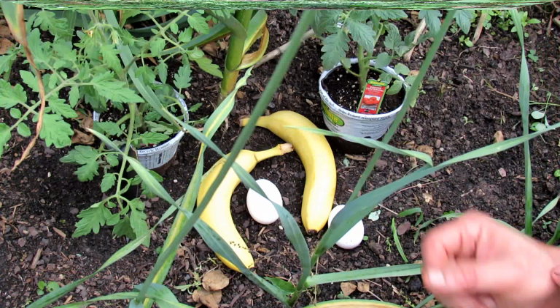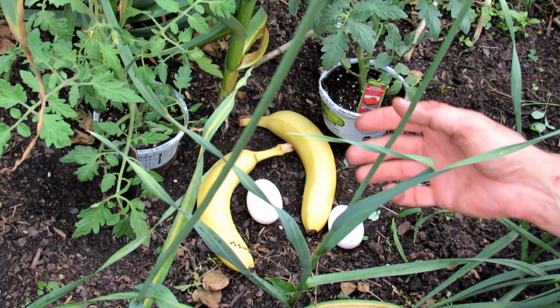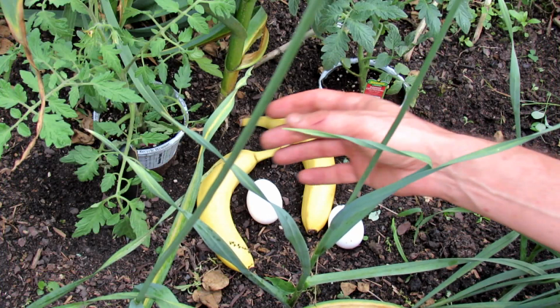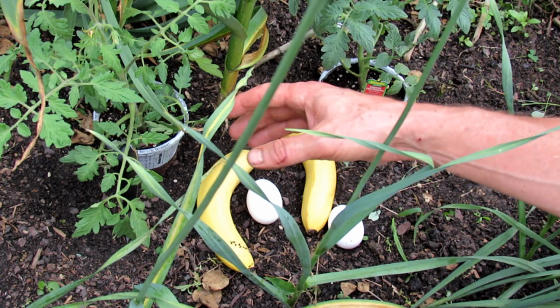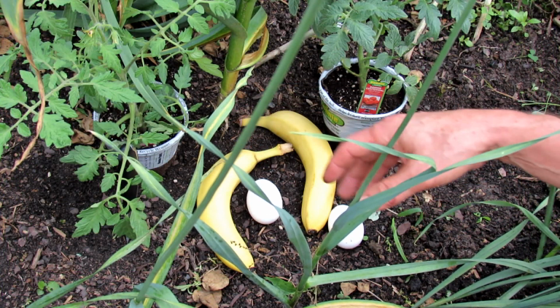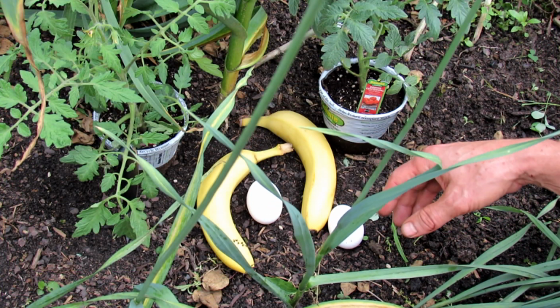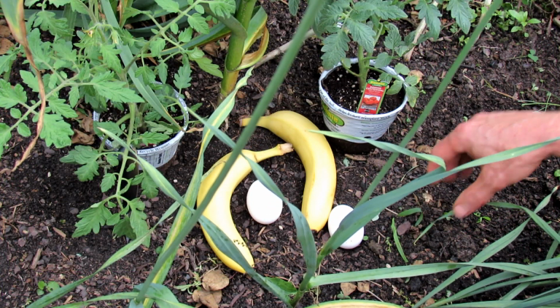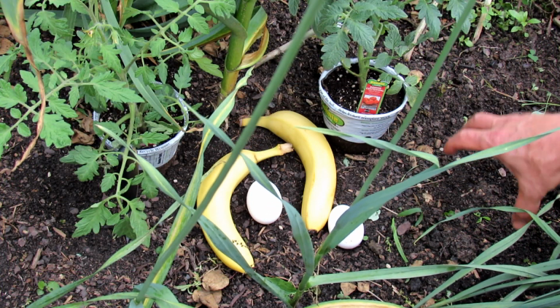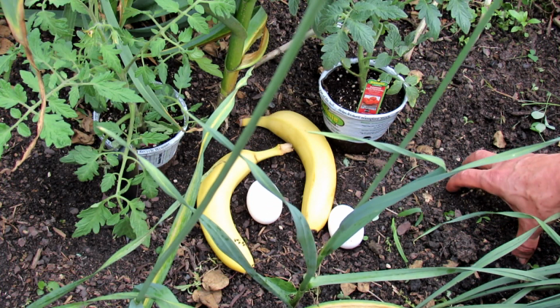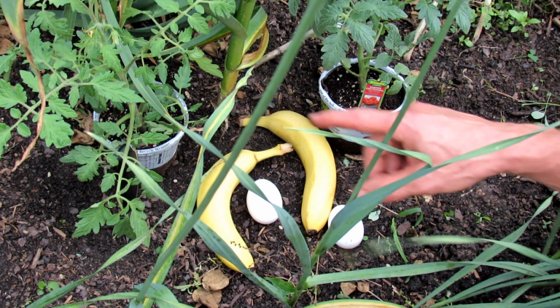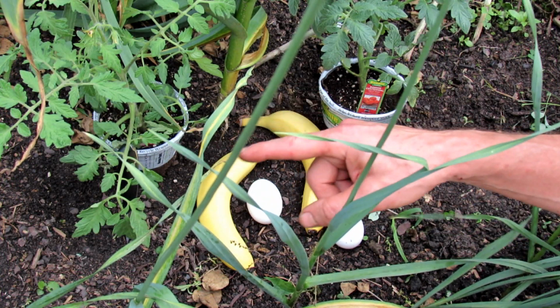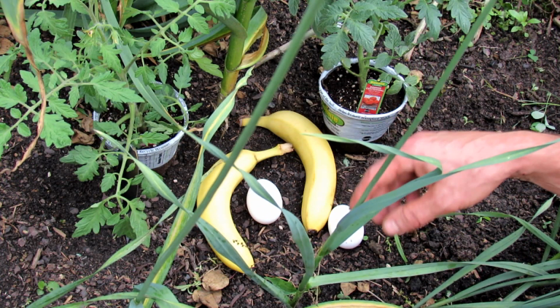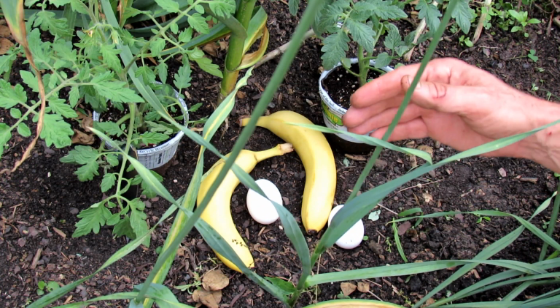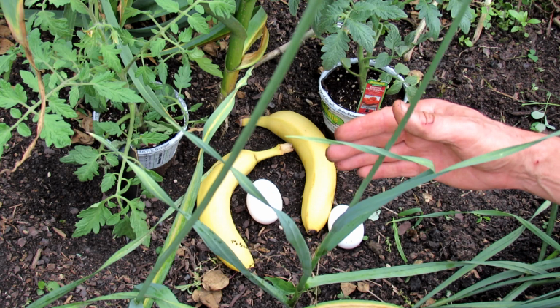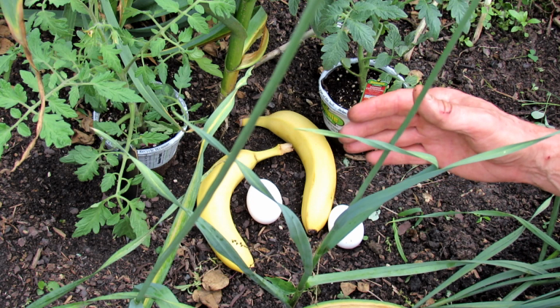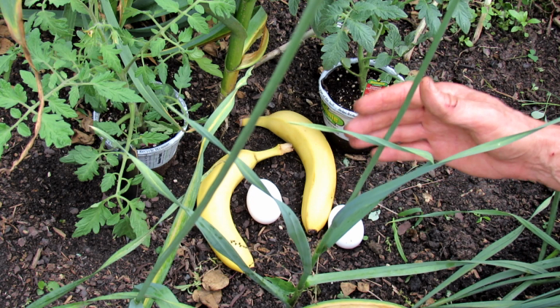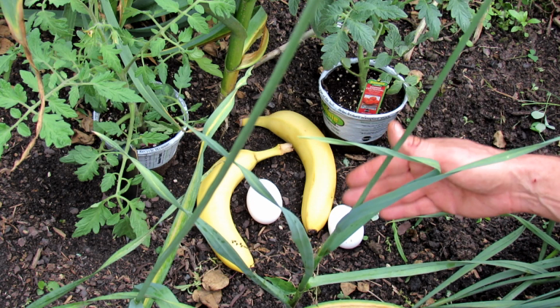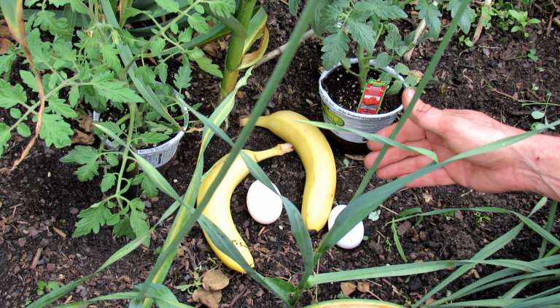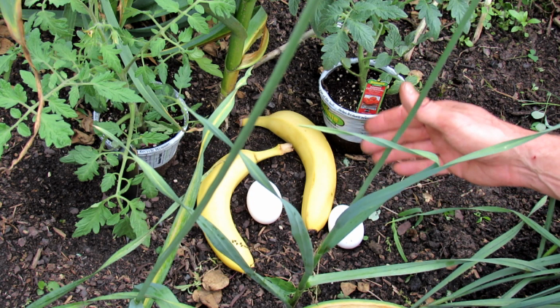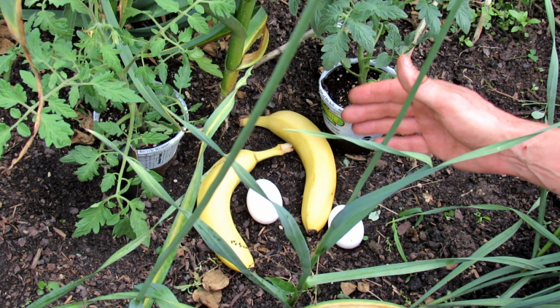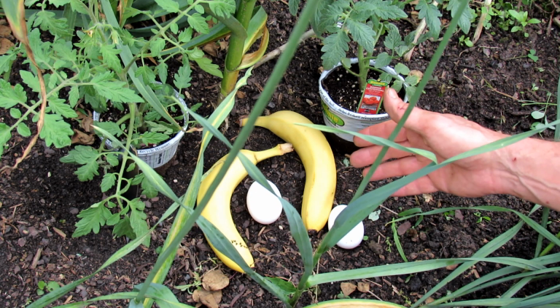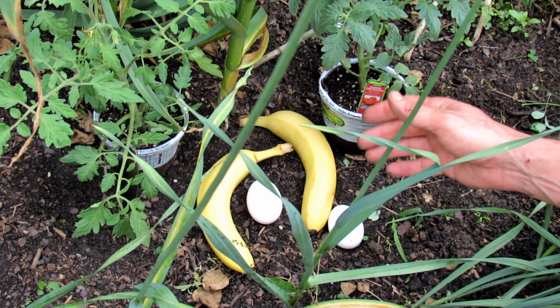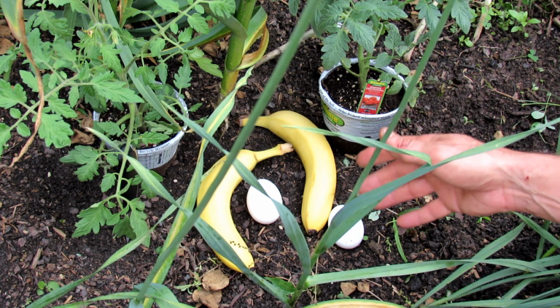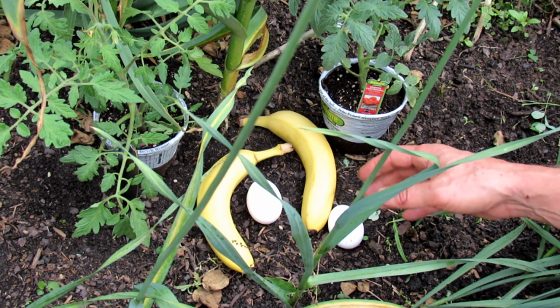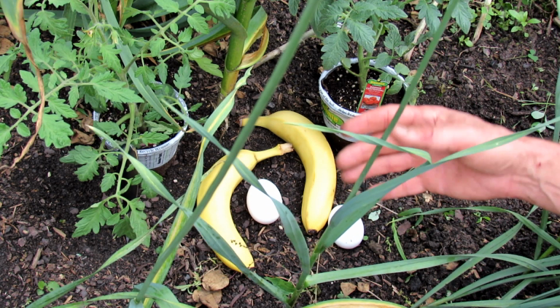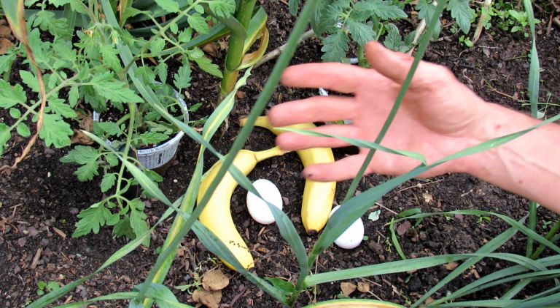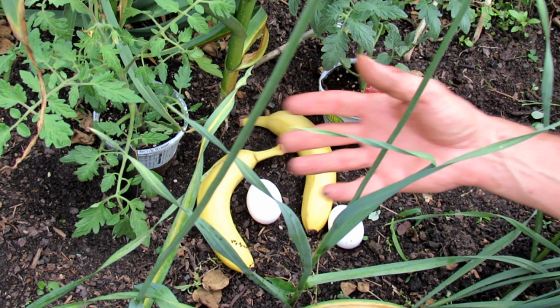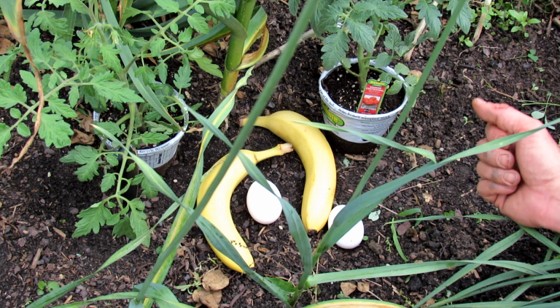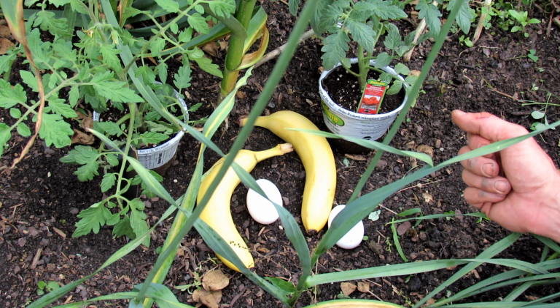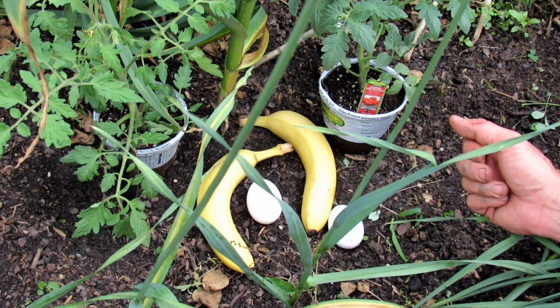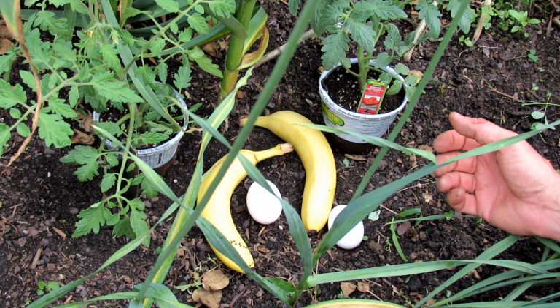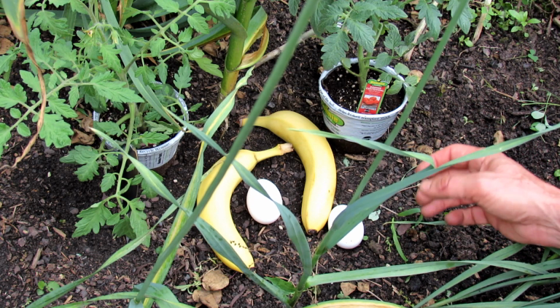So last fall, this is where we set up the compost holes. We dug a hole over here, one over there. We went down 12 to 14 inches. We dropped in a couple bananas, a couple of eggs, and that's all we're going to use for fertilizer for these plants.